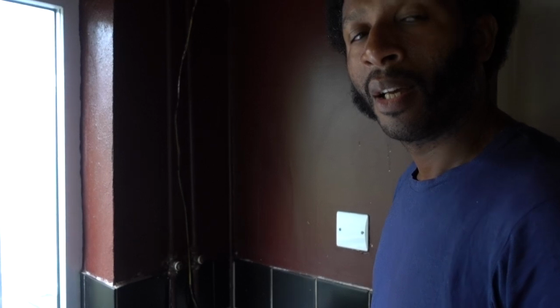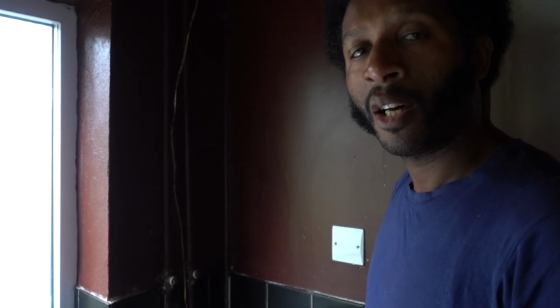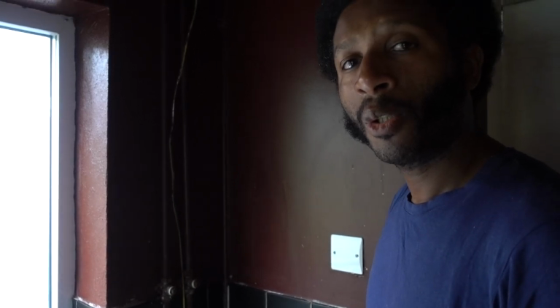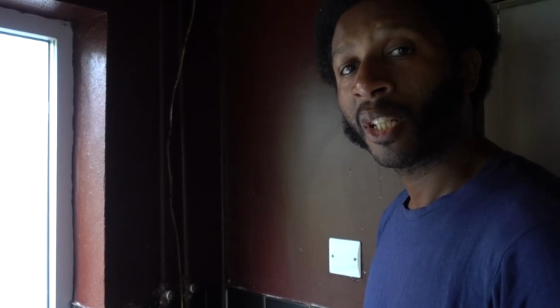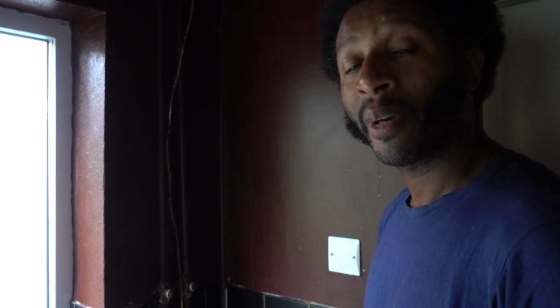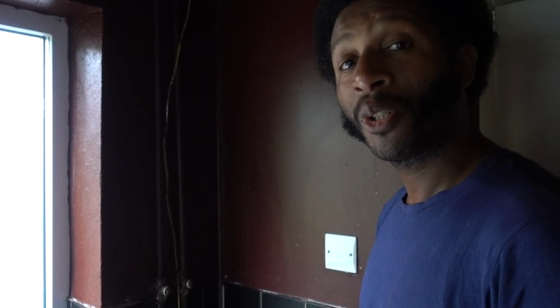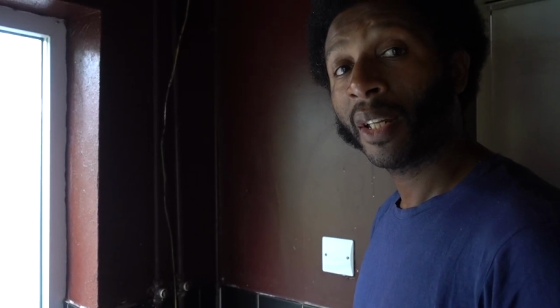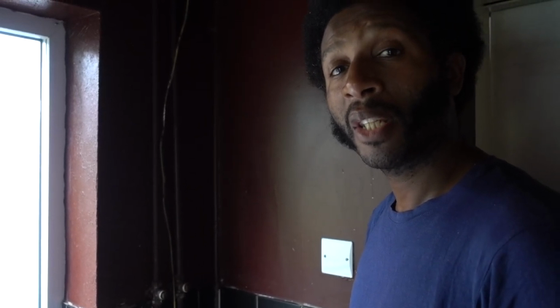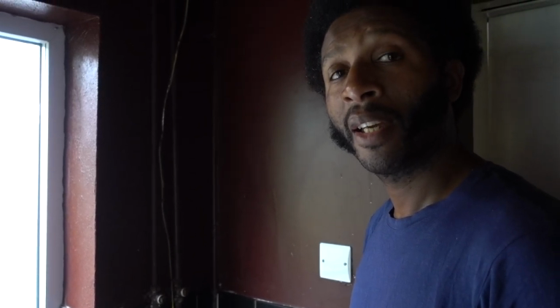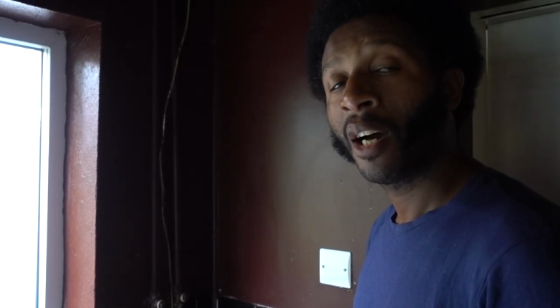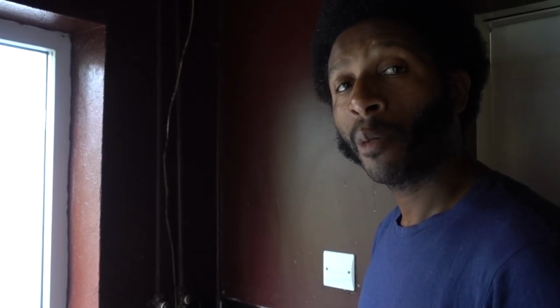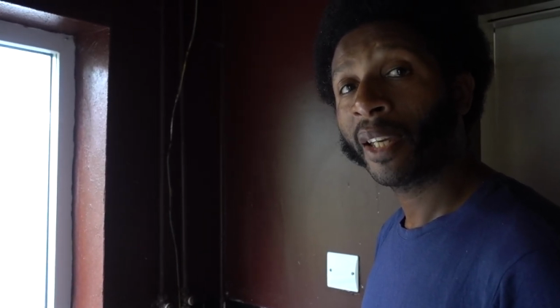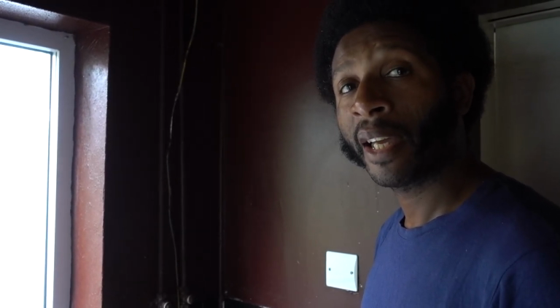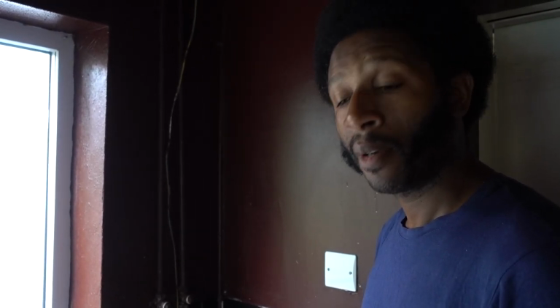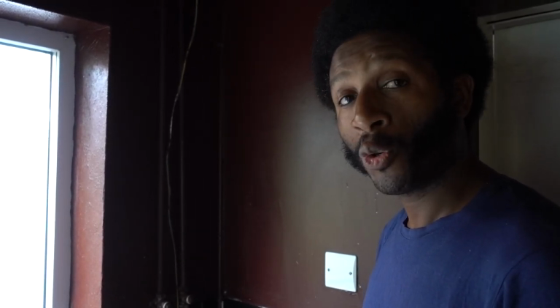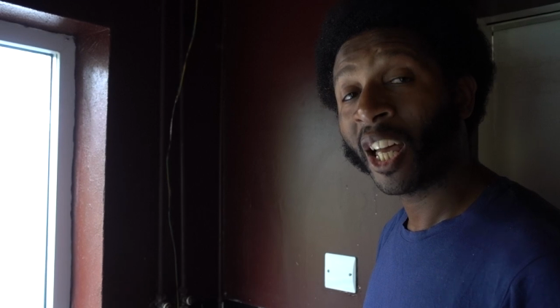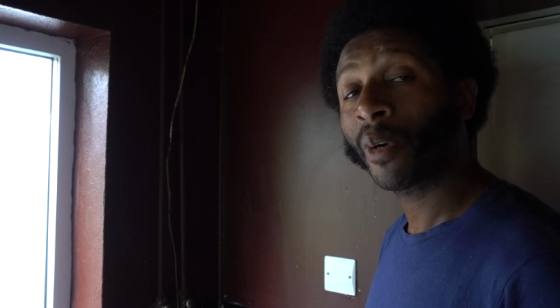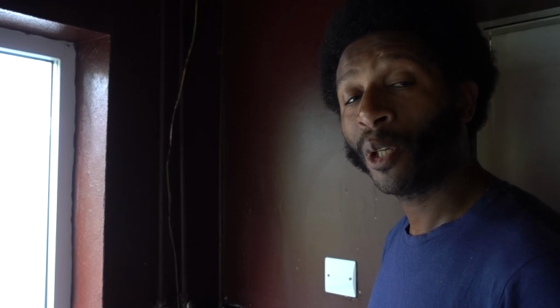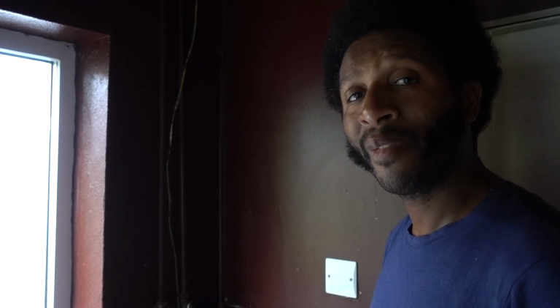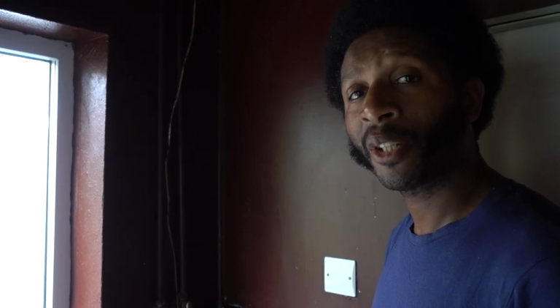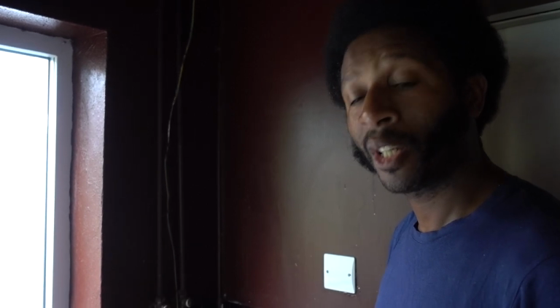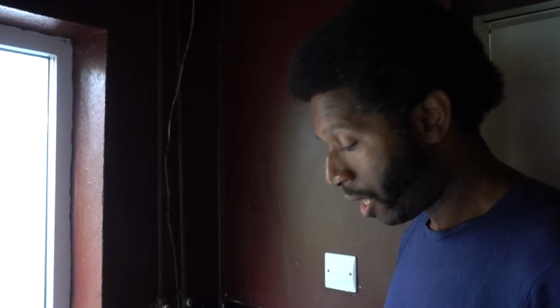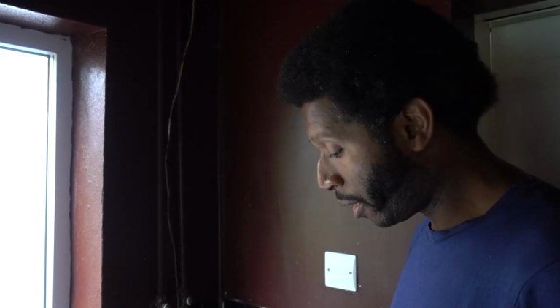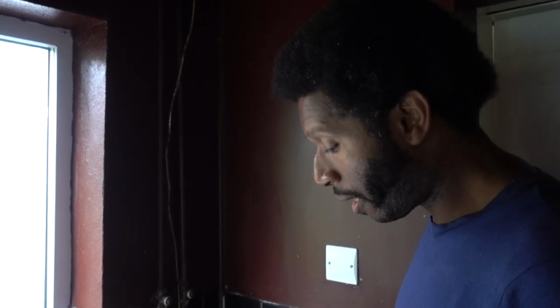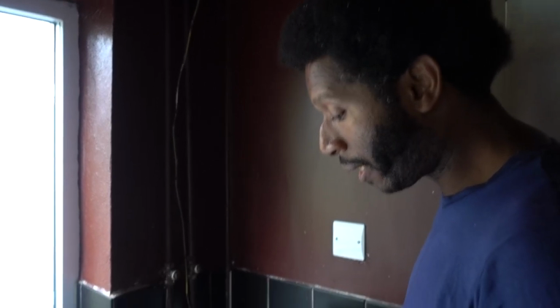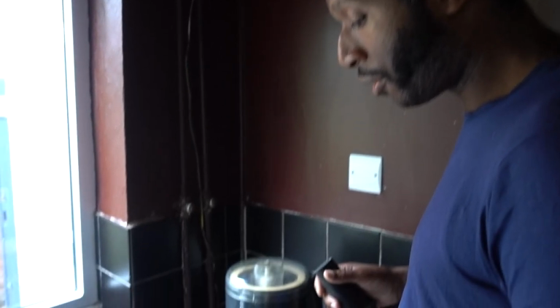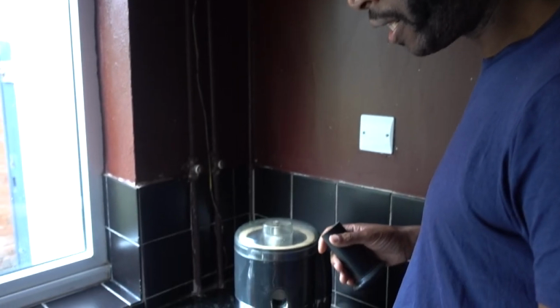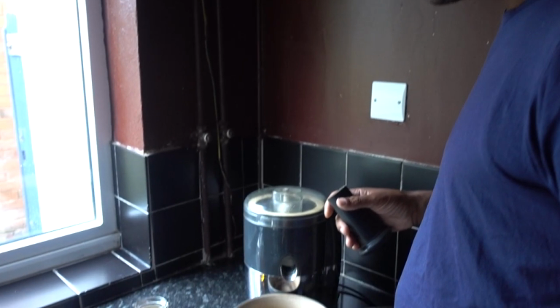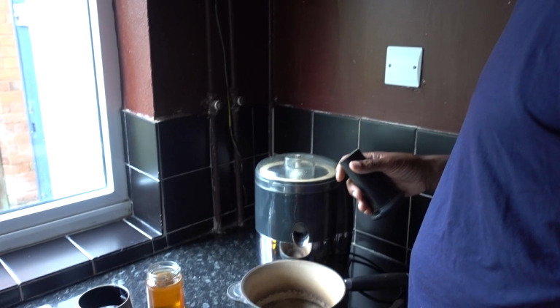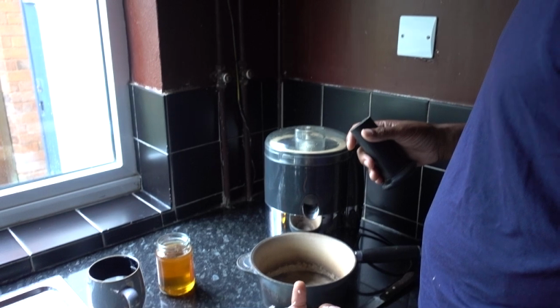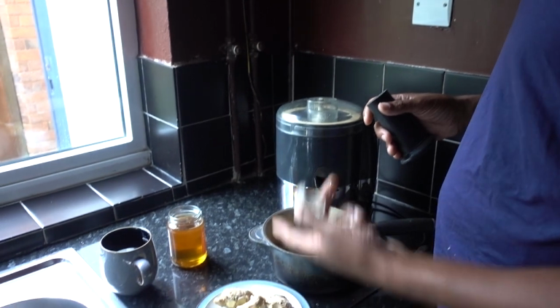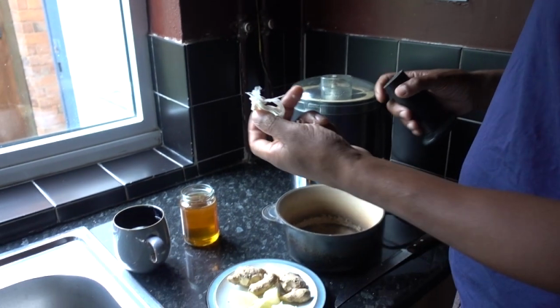Hello, my name is John. Today I'm going to make a drink to help keep you away from the doctors. I'll be using garlic, ginger, lime and honey.